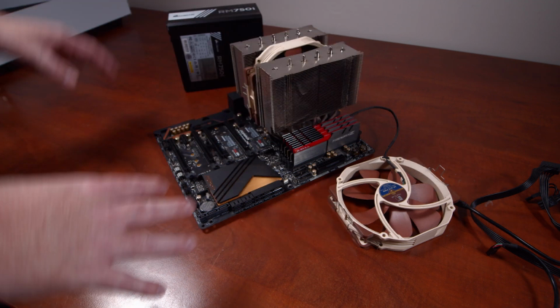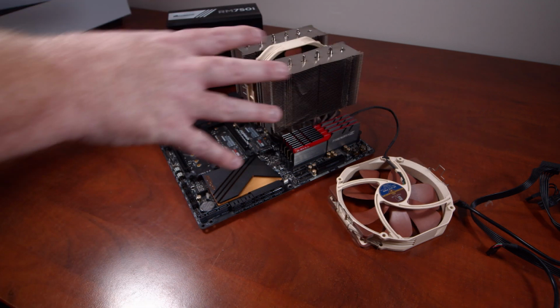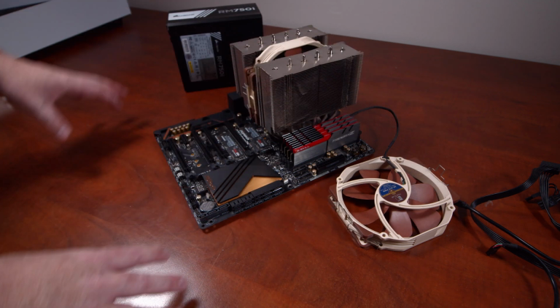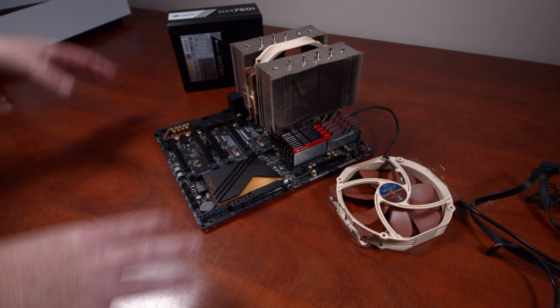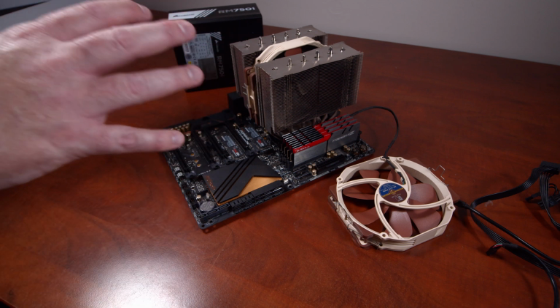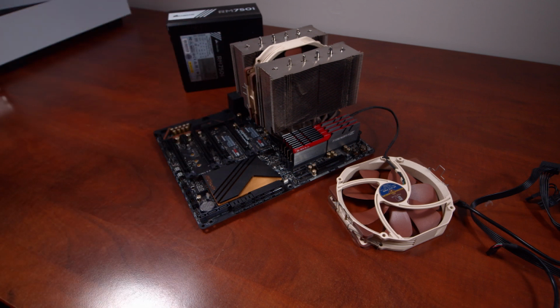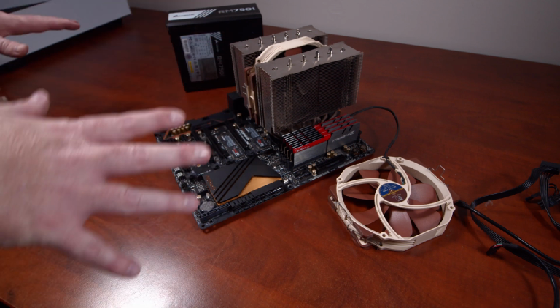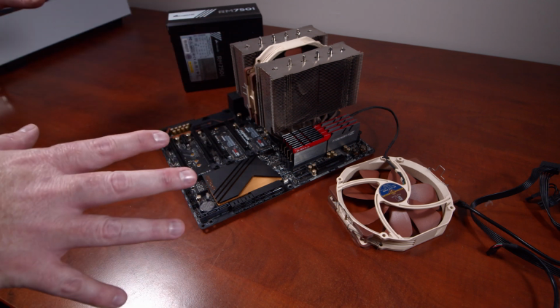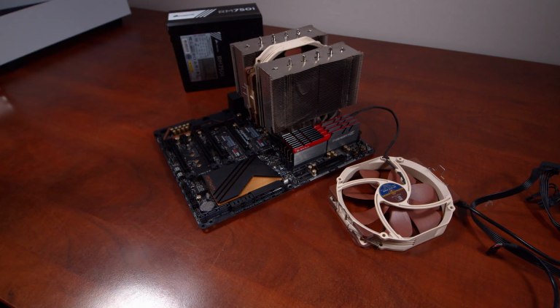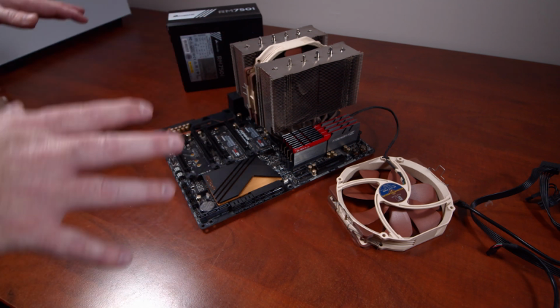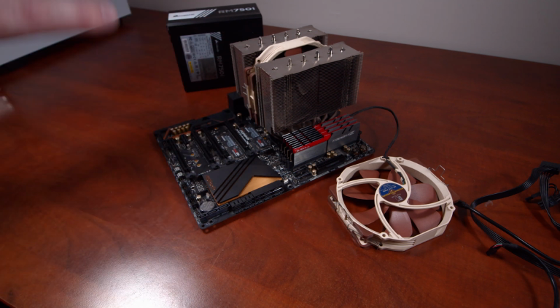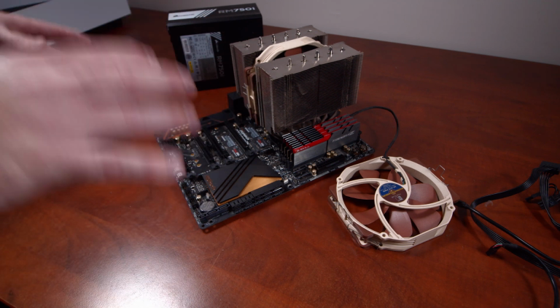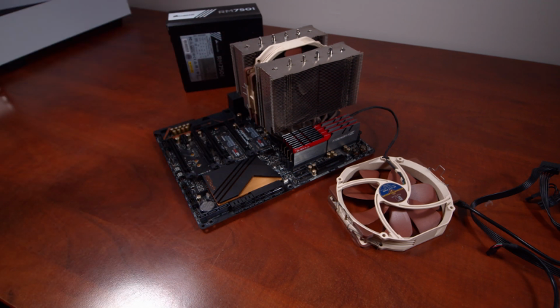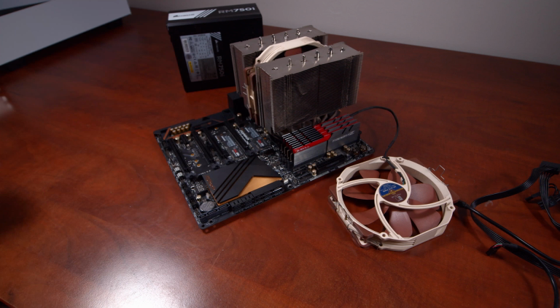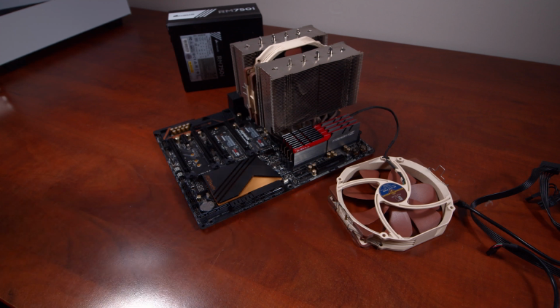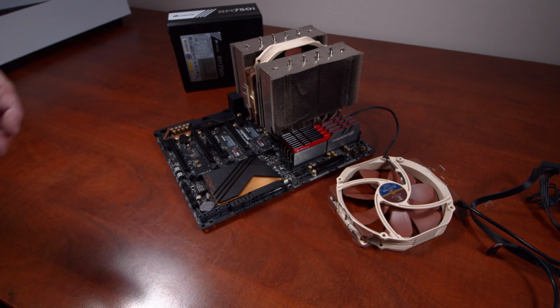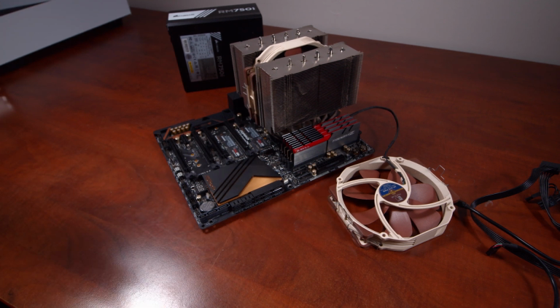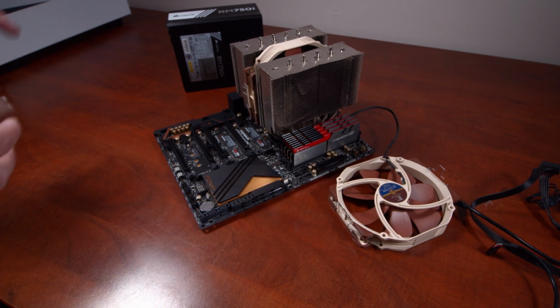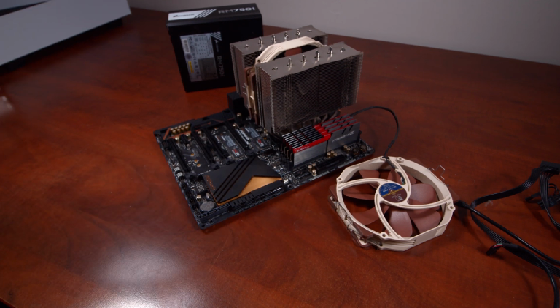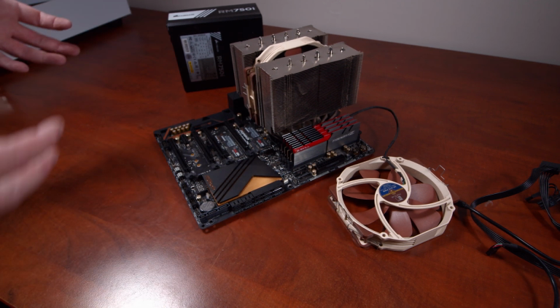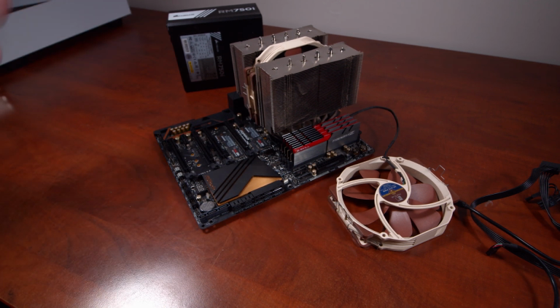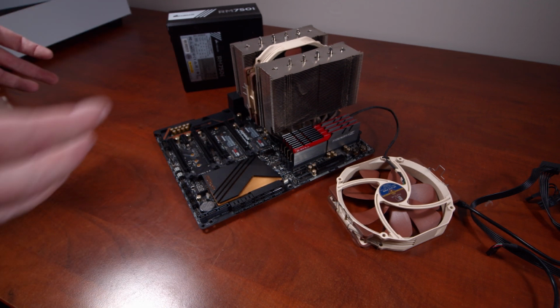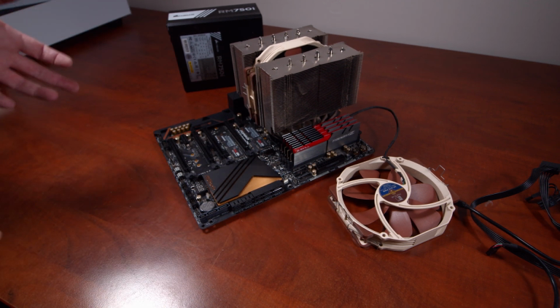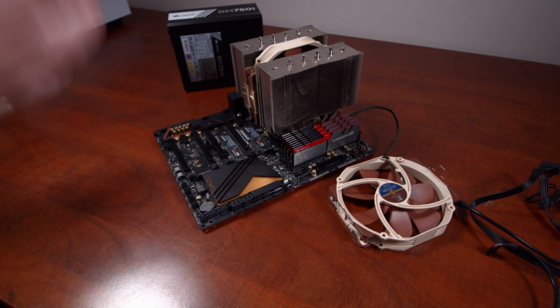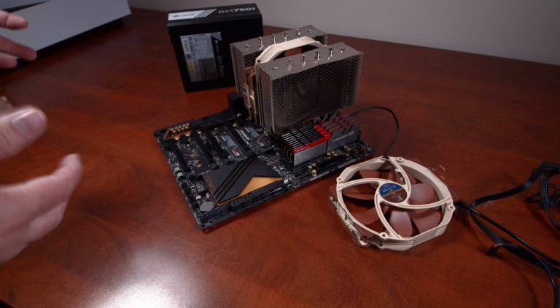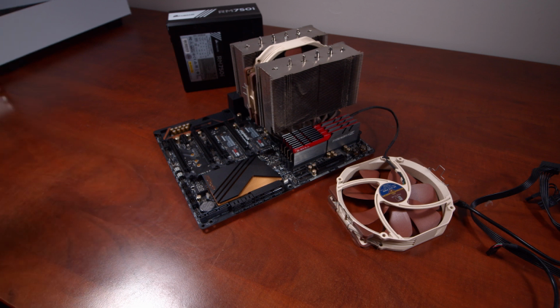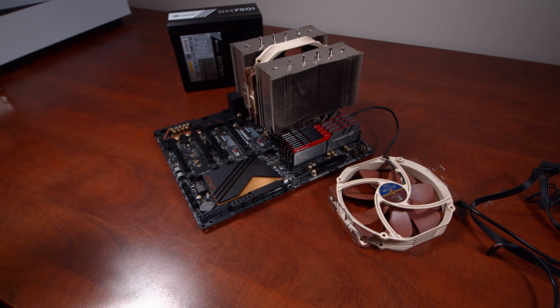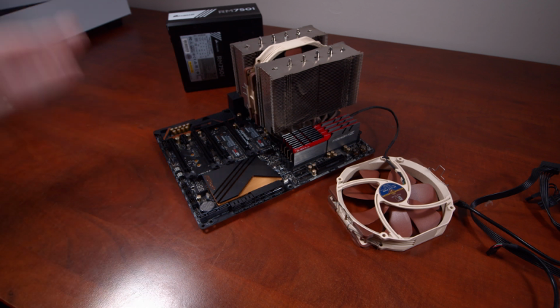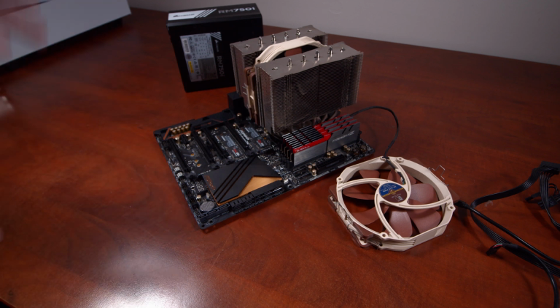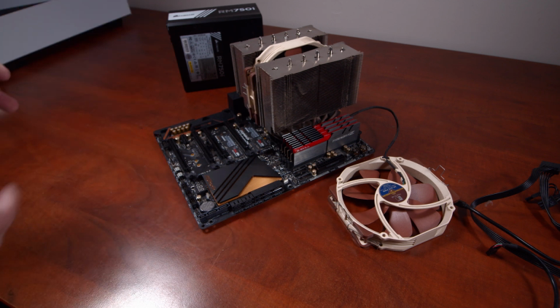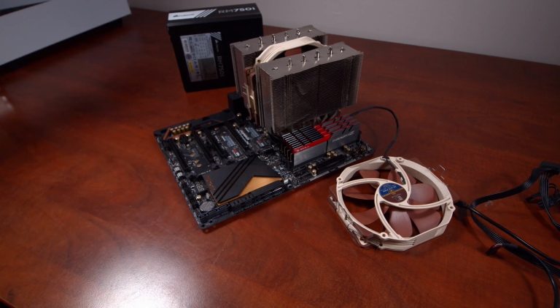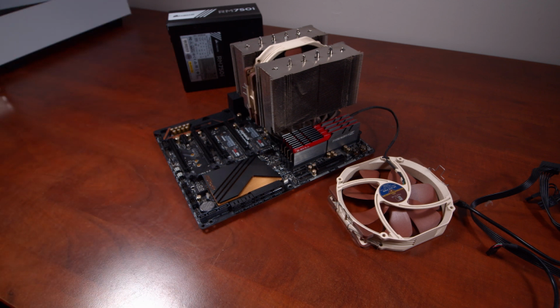Now that I've gone through the components, I'm going to start mounting these inside the NZXT H510i case. While I'm at it, I'll go through any pitfalls I come across and things that I like about the case, just so you're aware if you're looking to grab one for yourself.